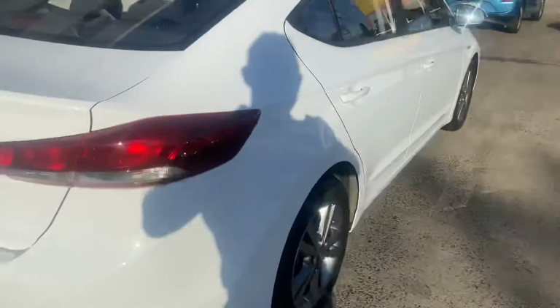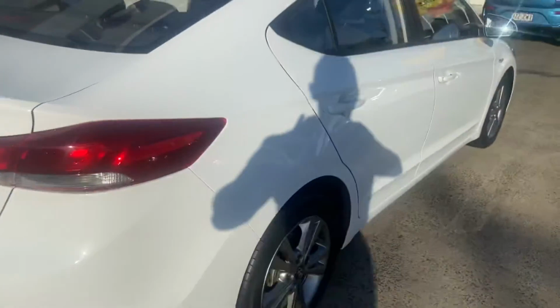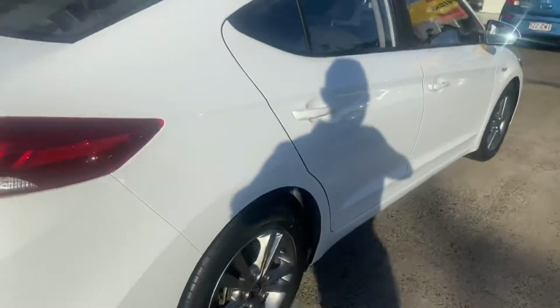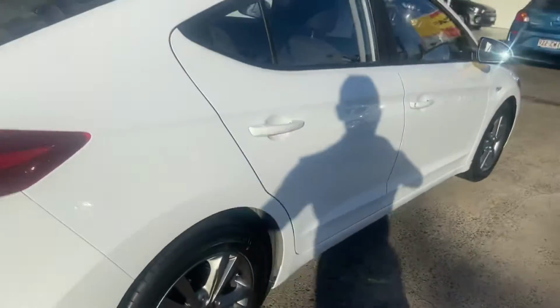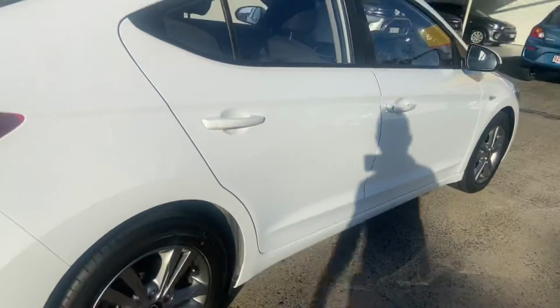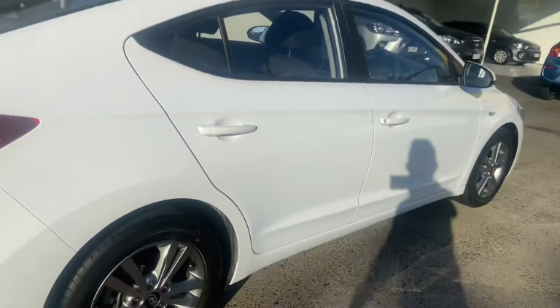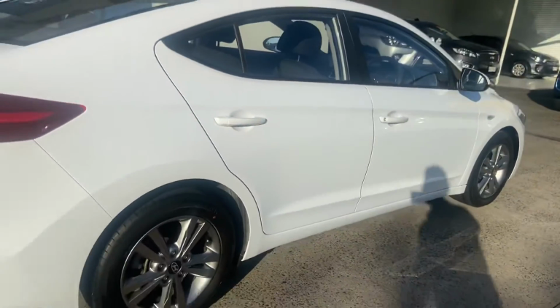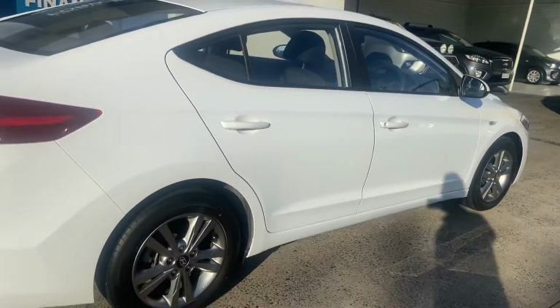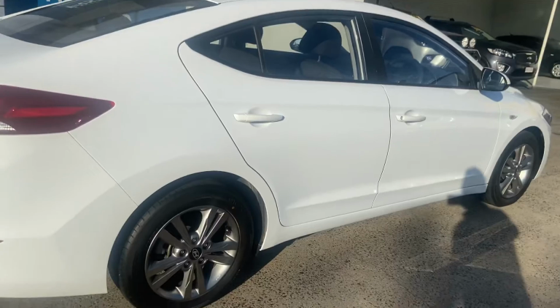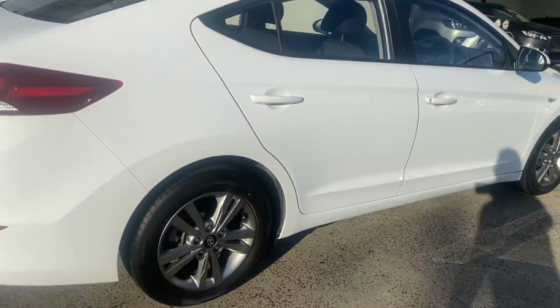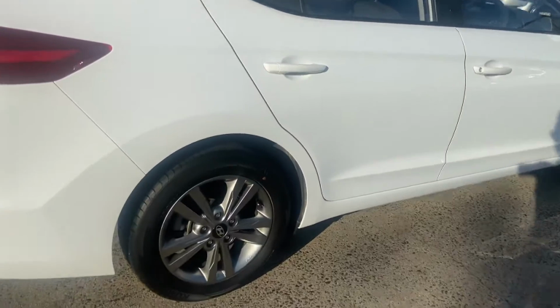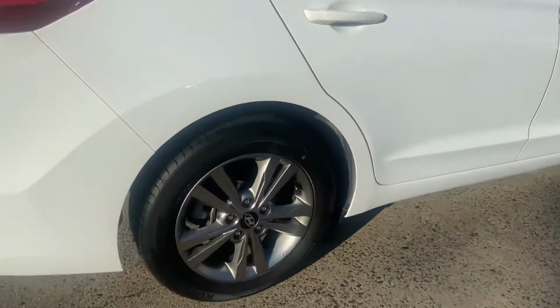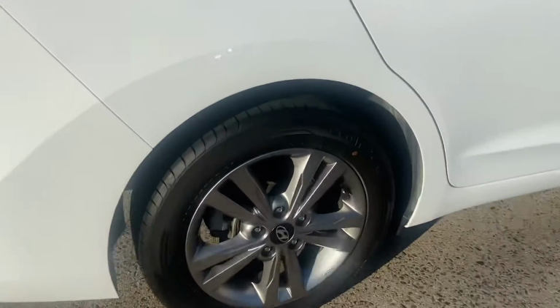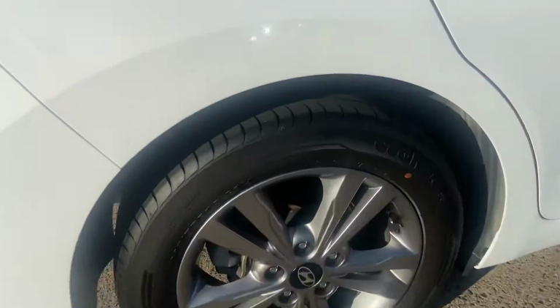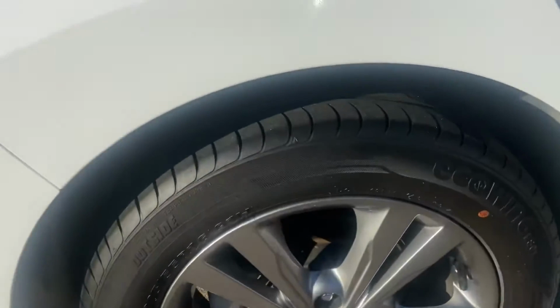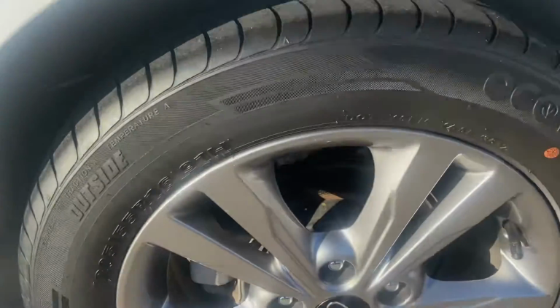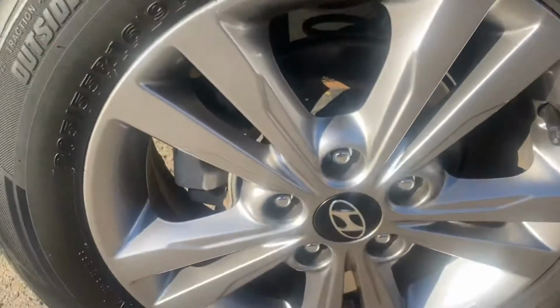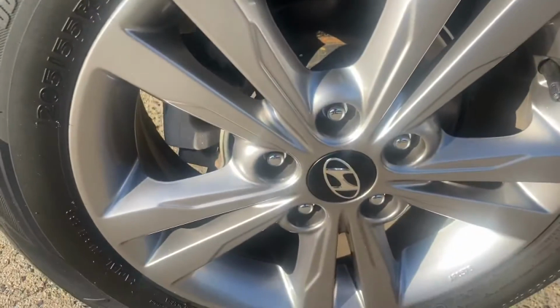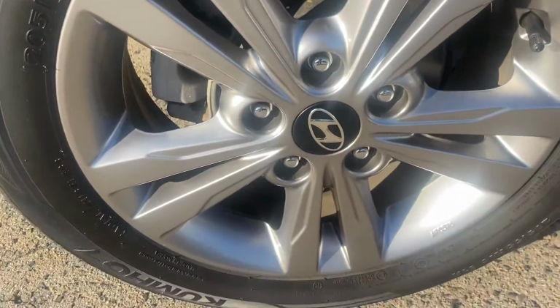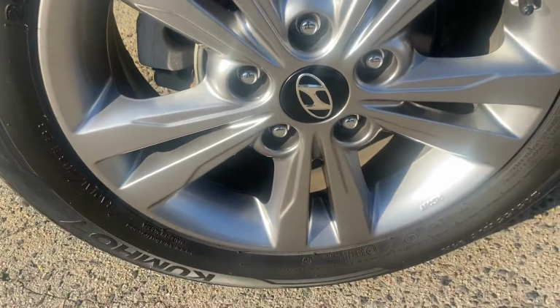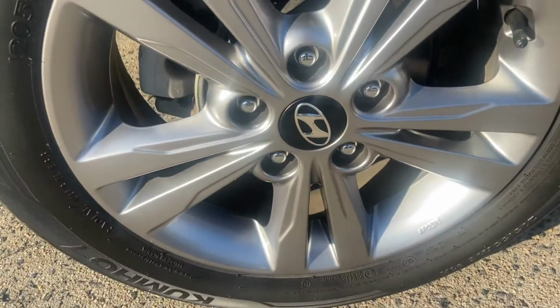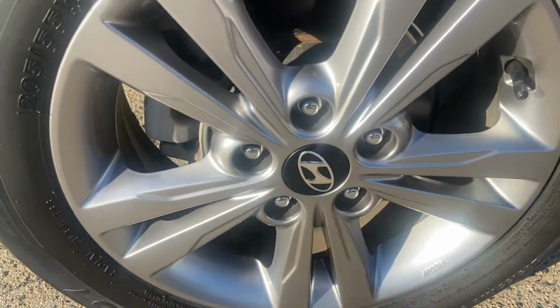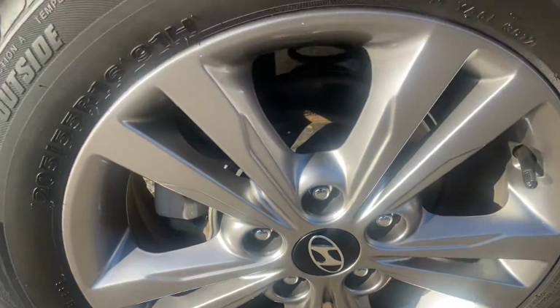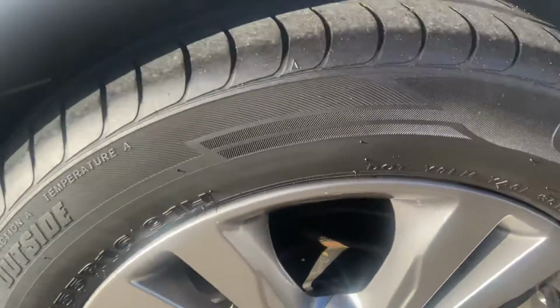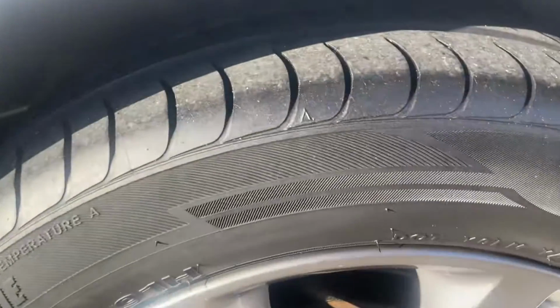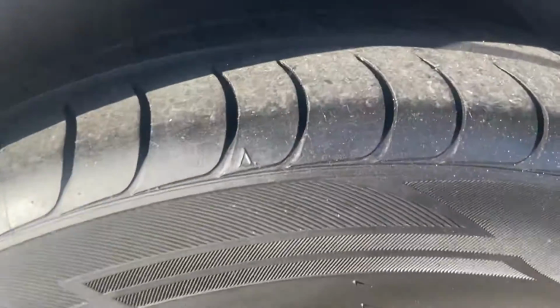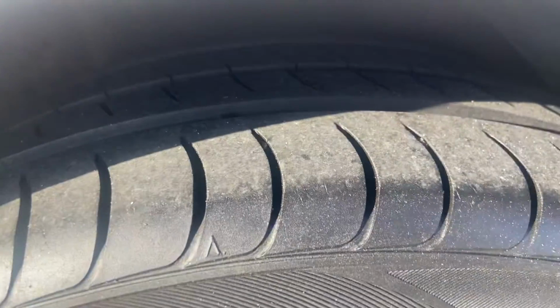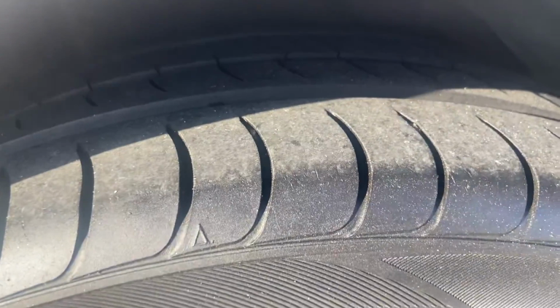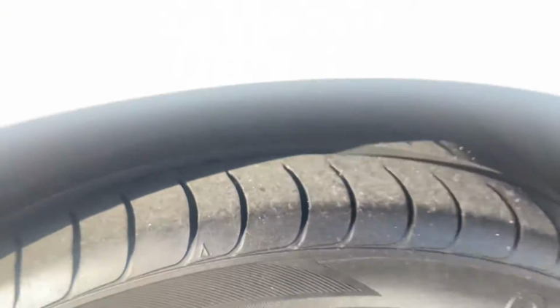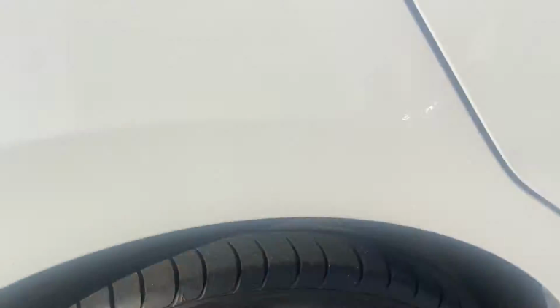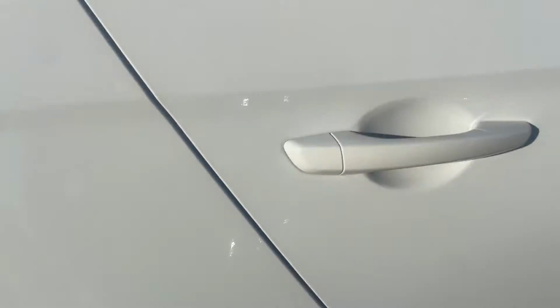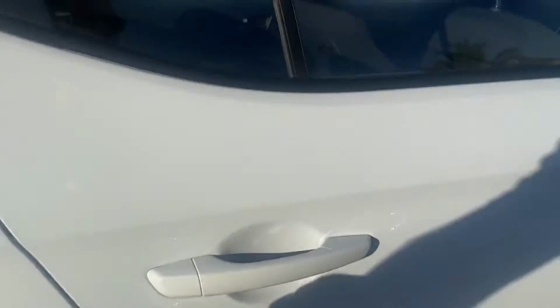Coming around again to the driver's side of the vehicle, taking a look at the final rim. You can see all the rims are actually in great condition with plenty of tread on the tyre there too.